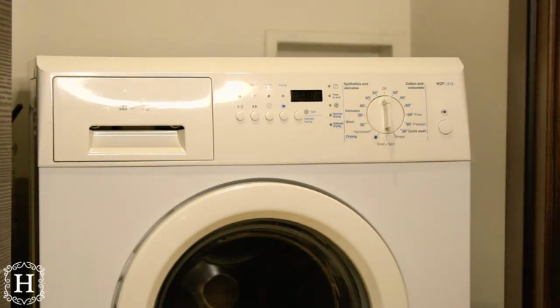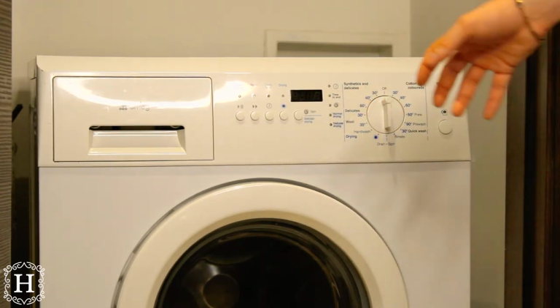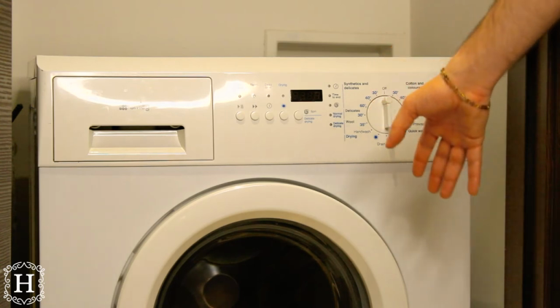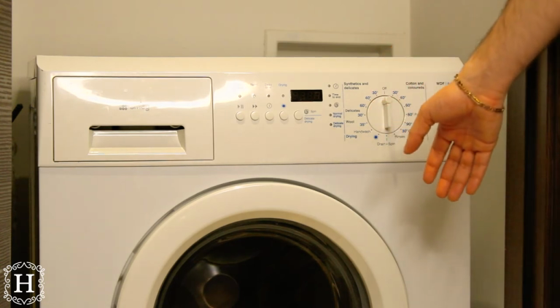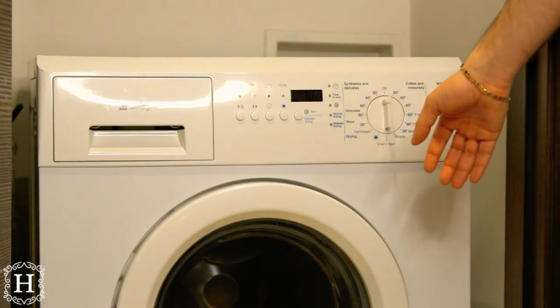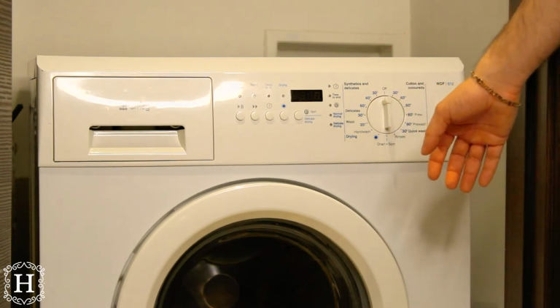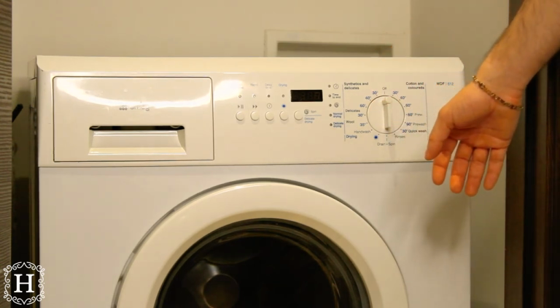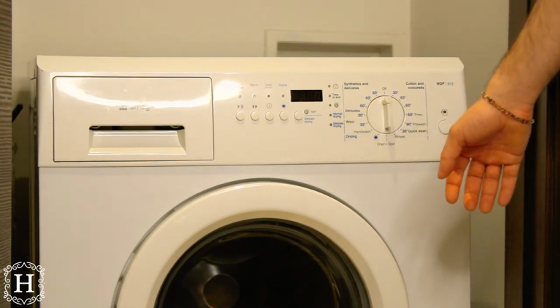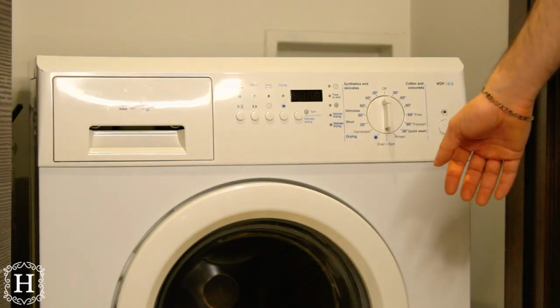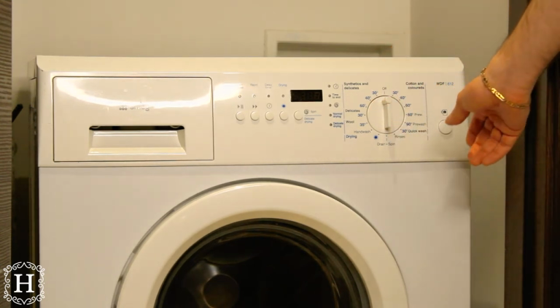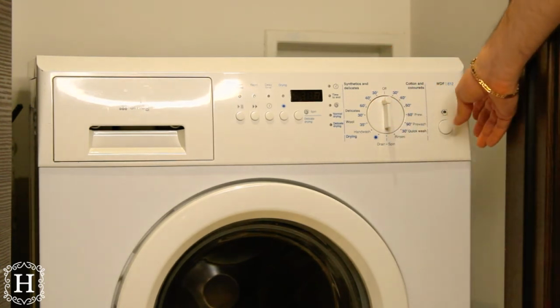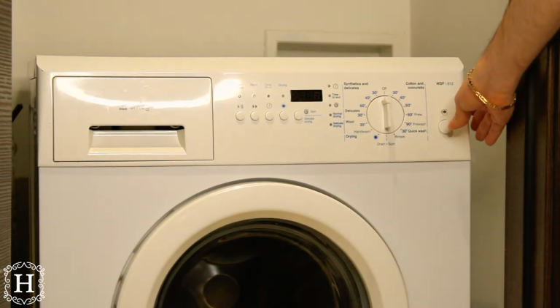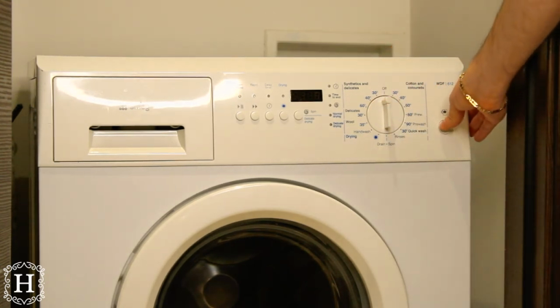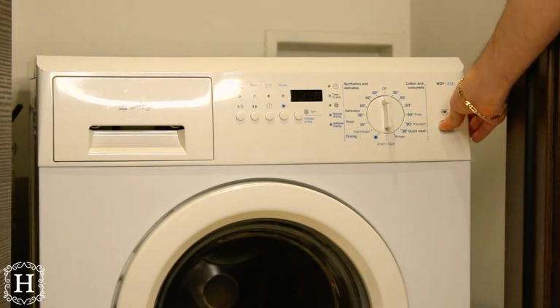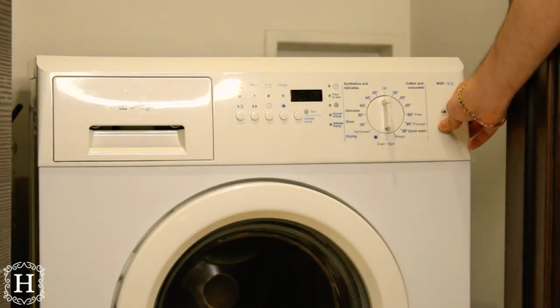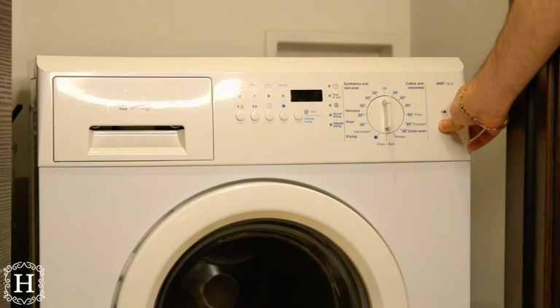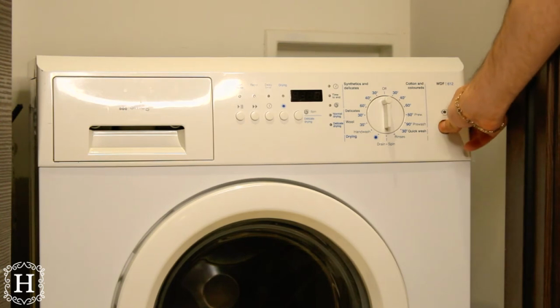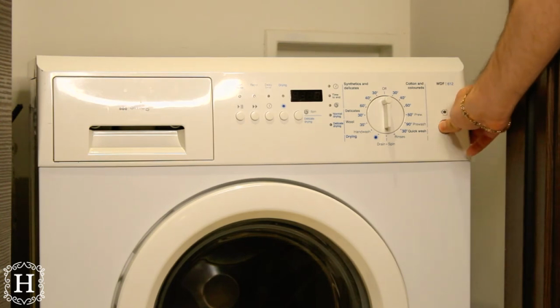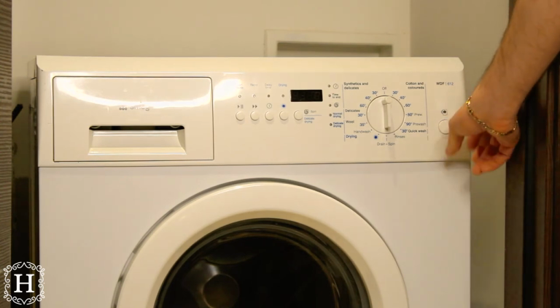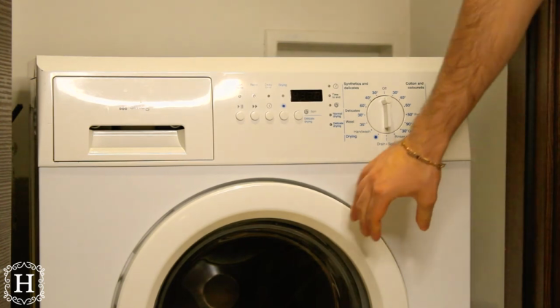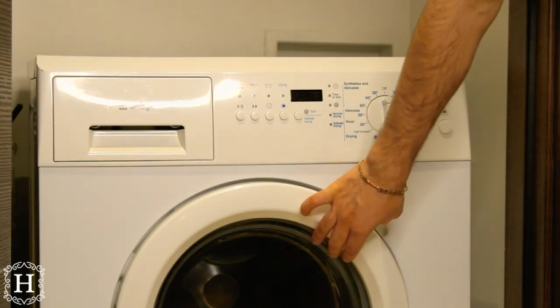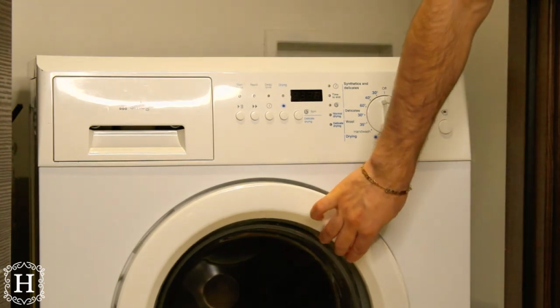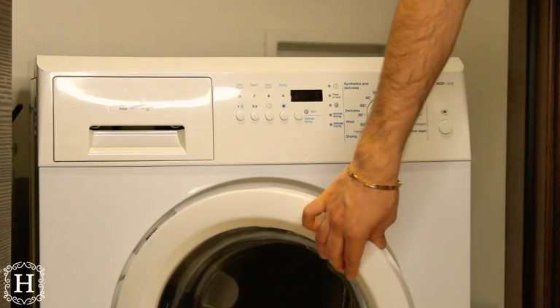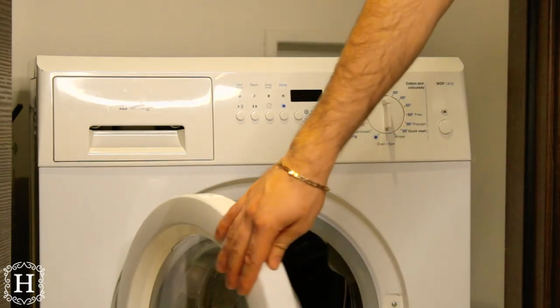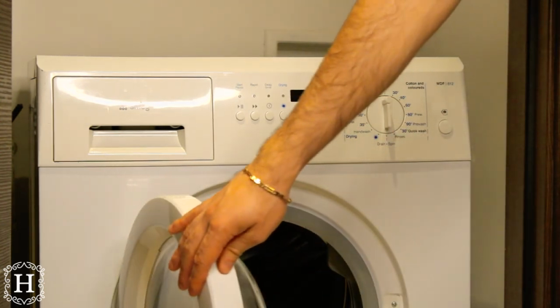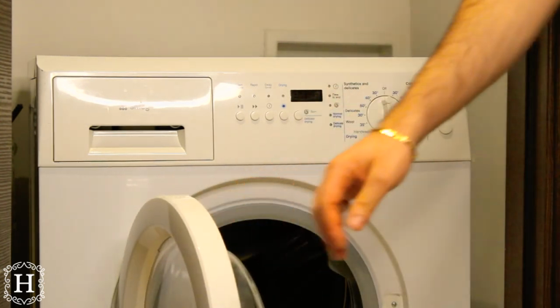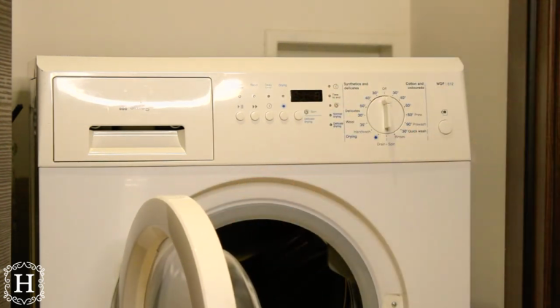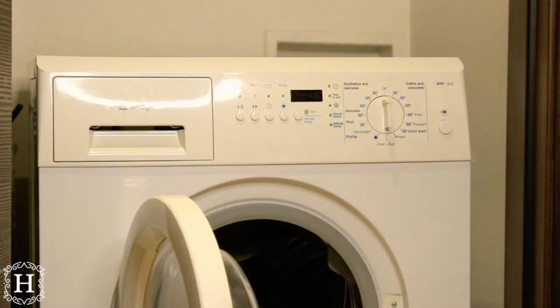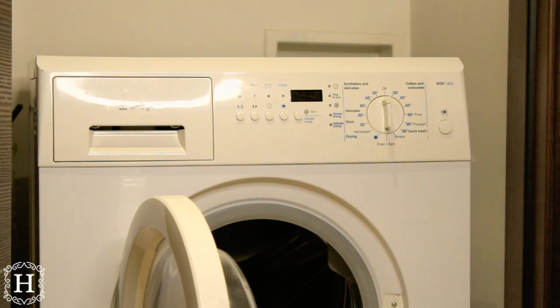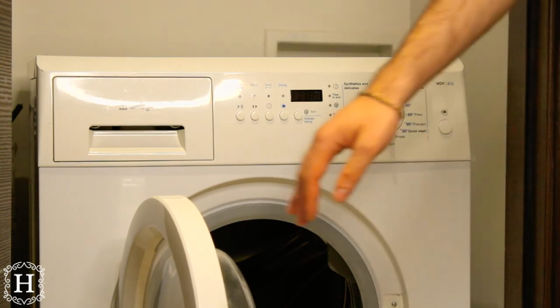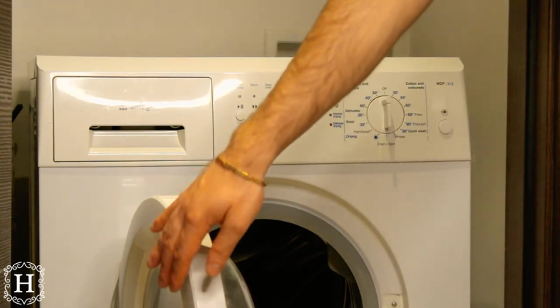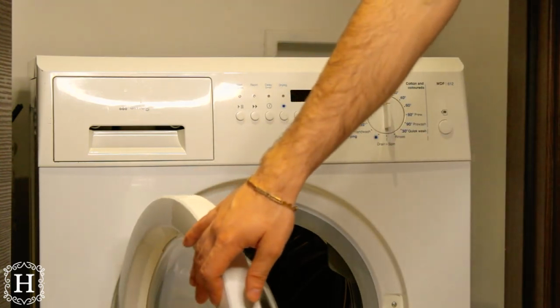To open the door of the 2-in-1 washer-dryer machine, gently press this button. And close it.